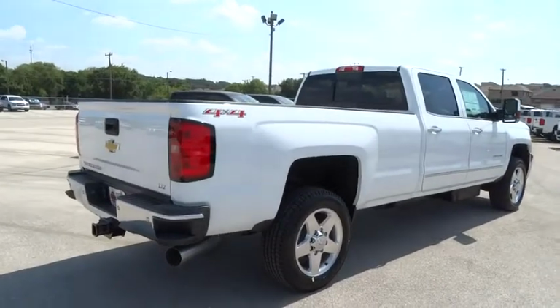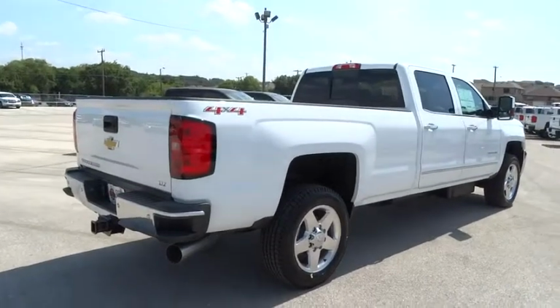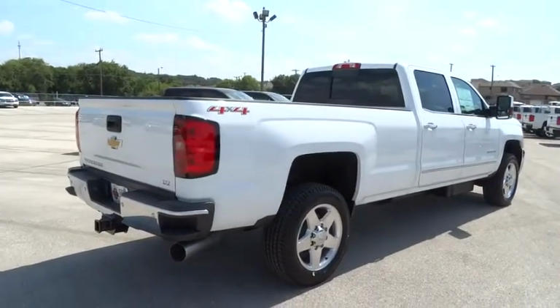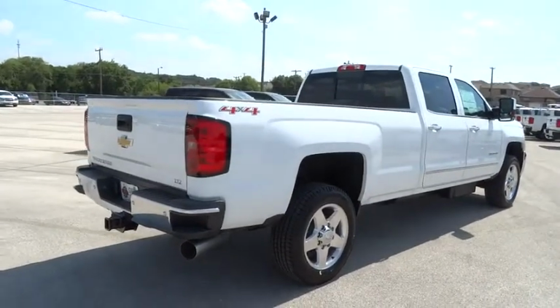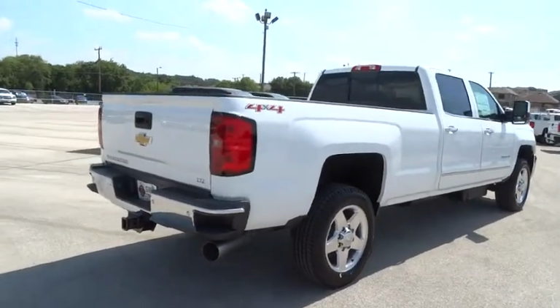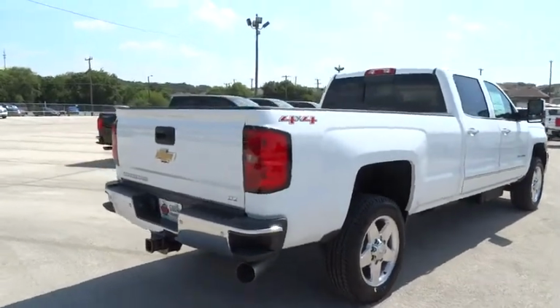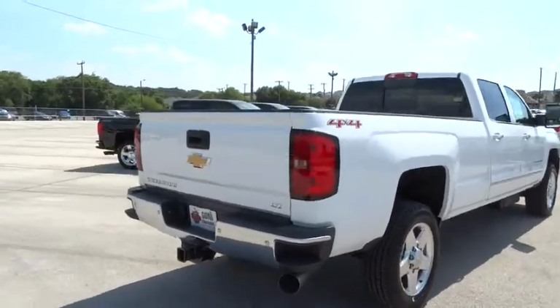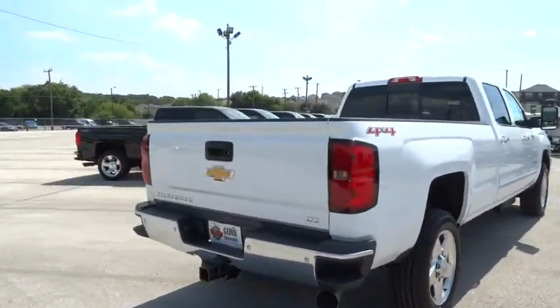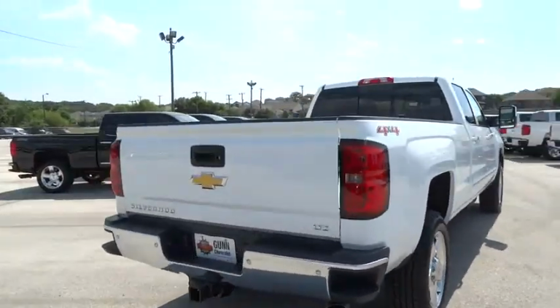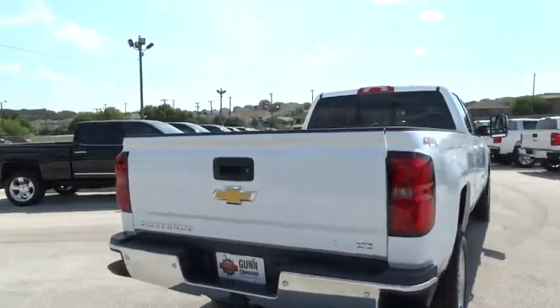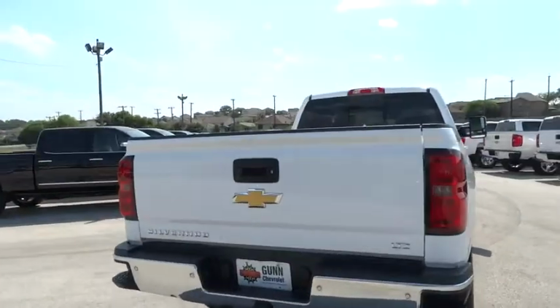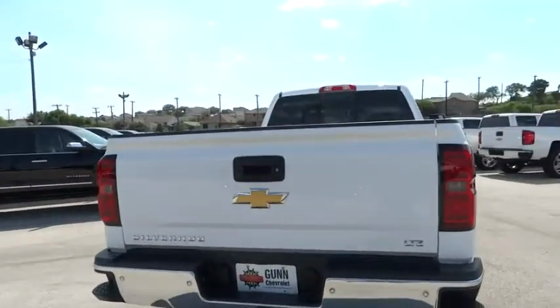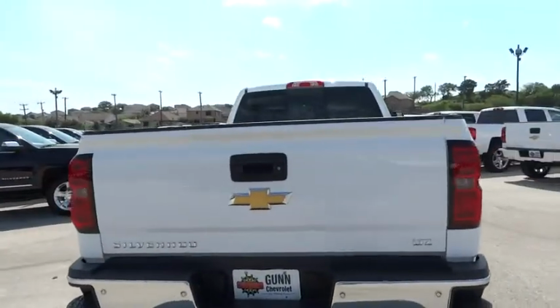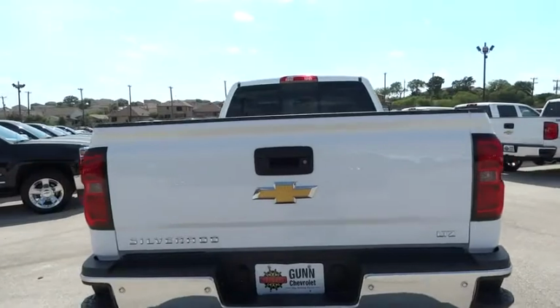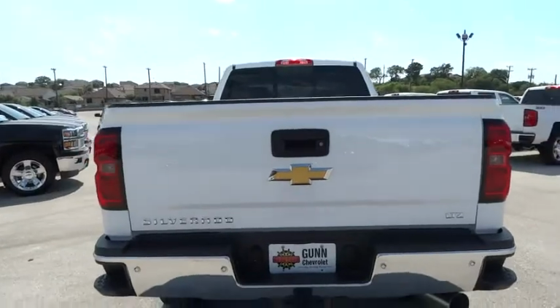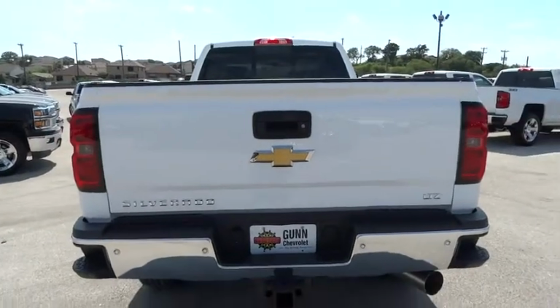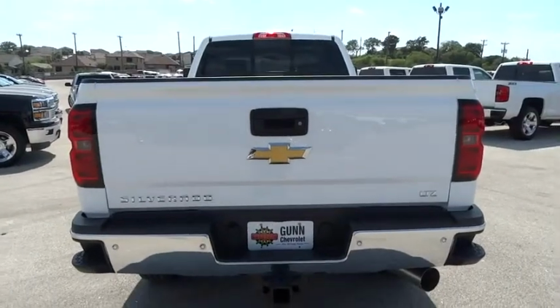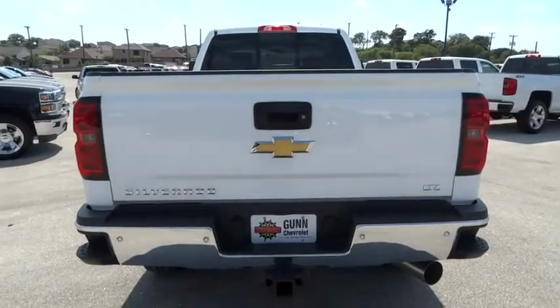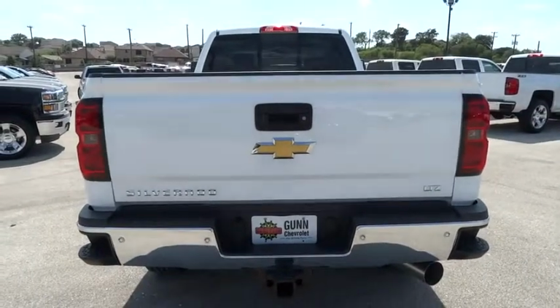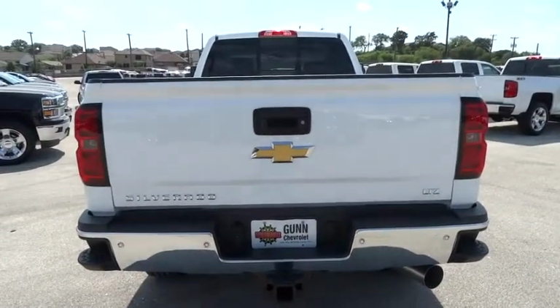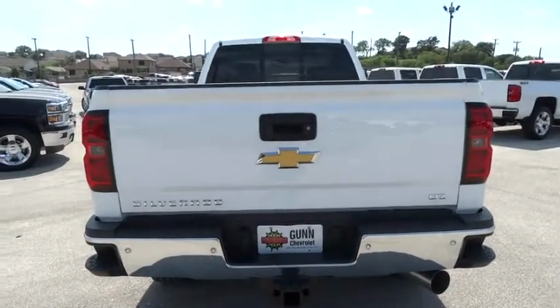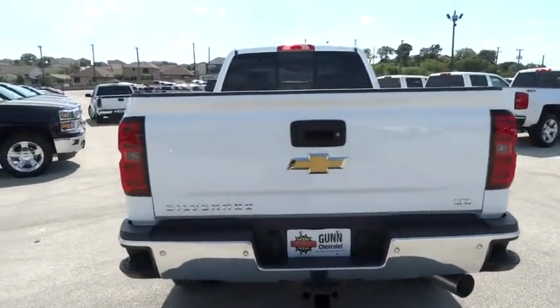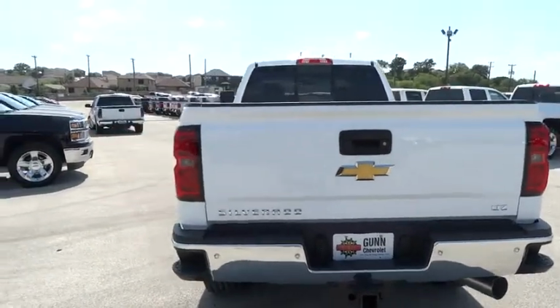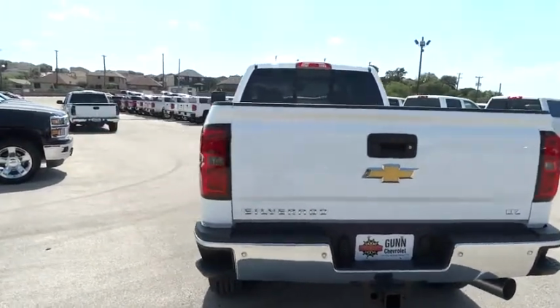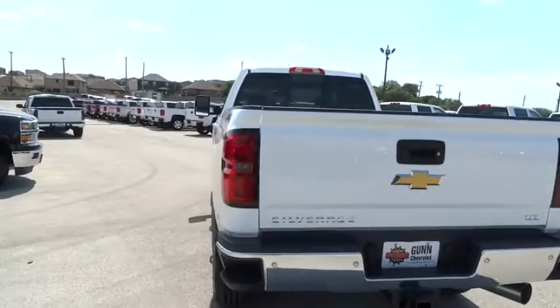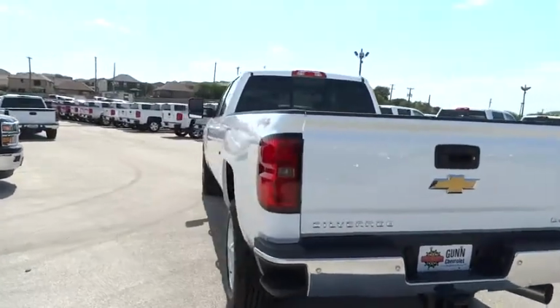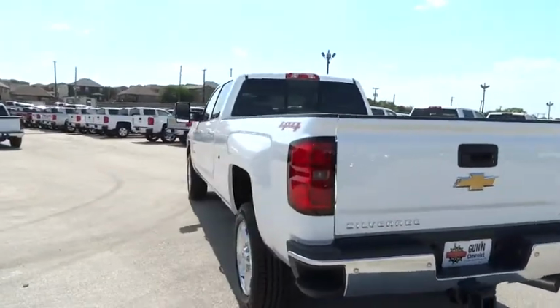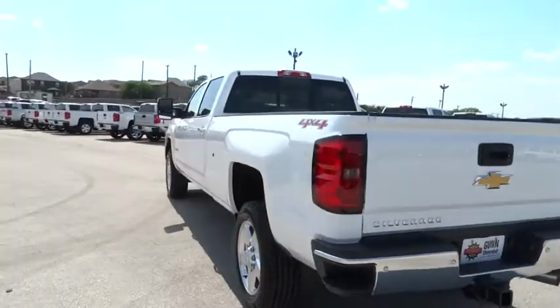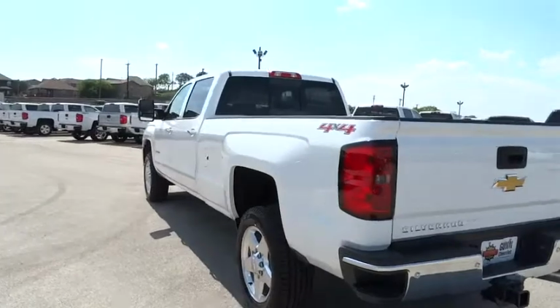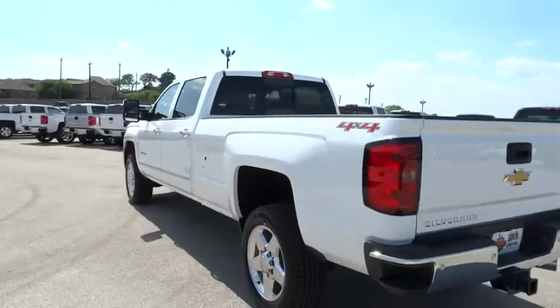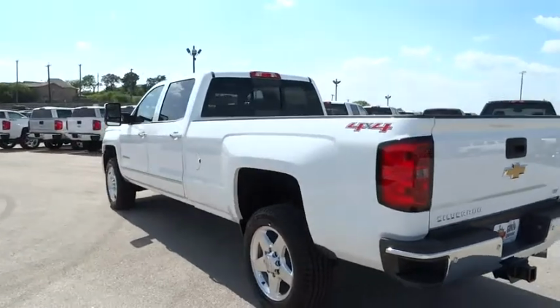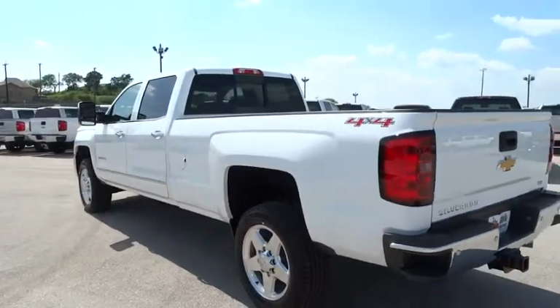Driver airbag, floor mats, four-wheel drive, four-wheel disc brakes, aluminum wheels, cruise control, auto-dimming rearview mirror, PPO, universal garage door opener.